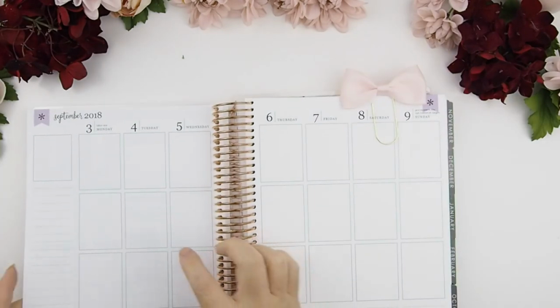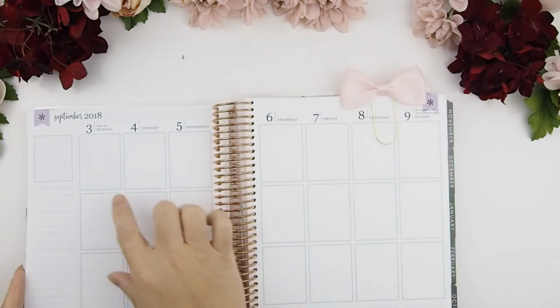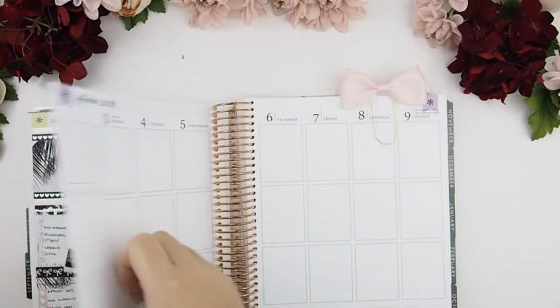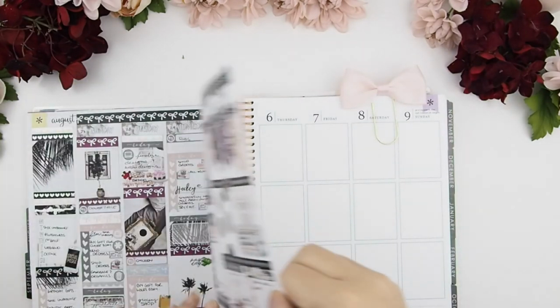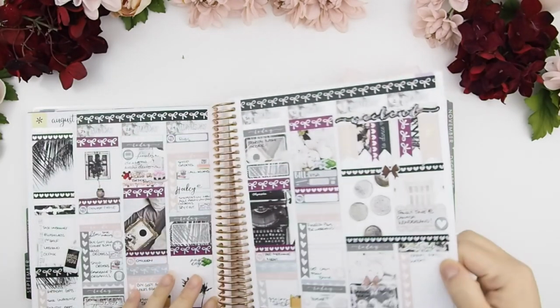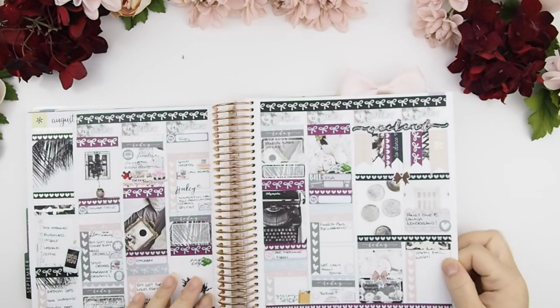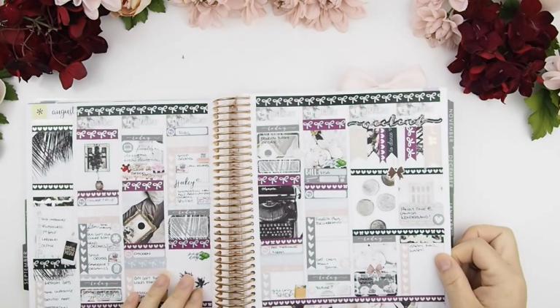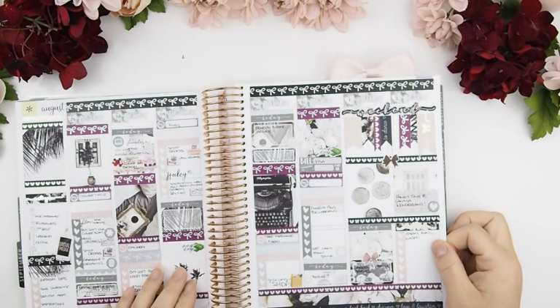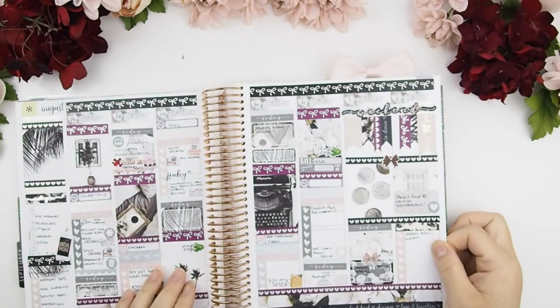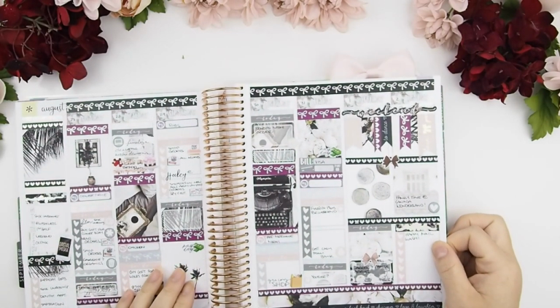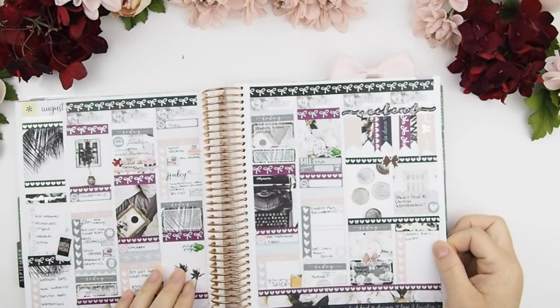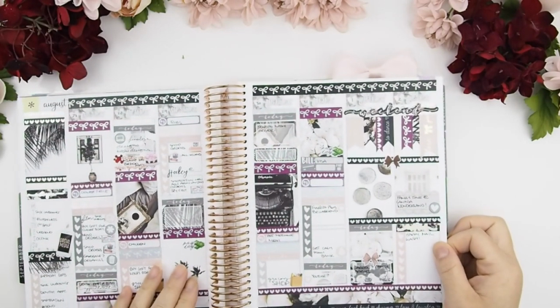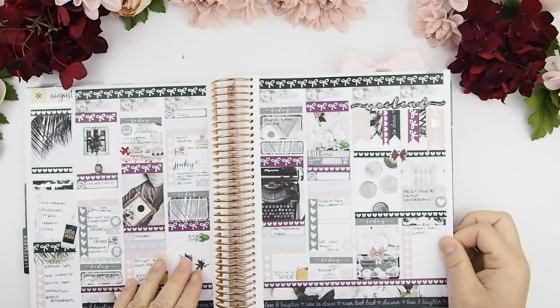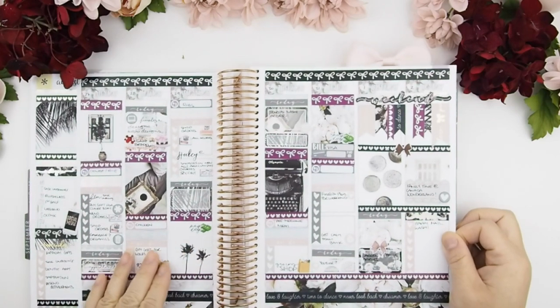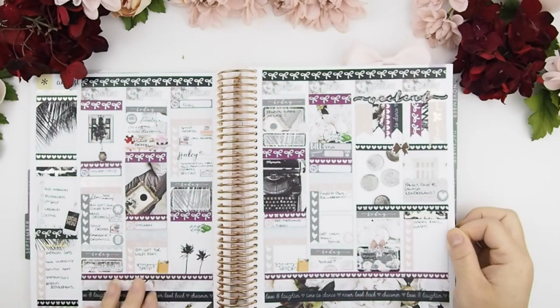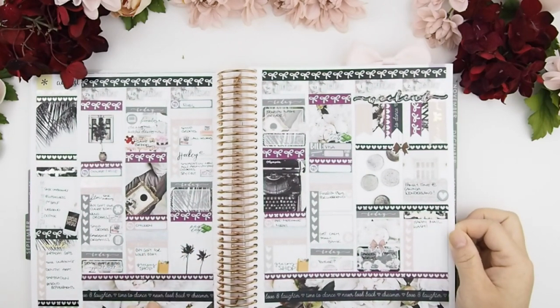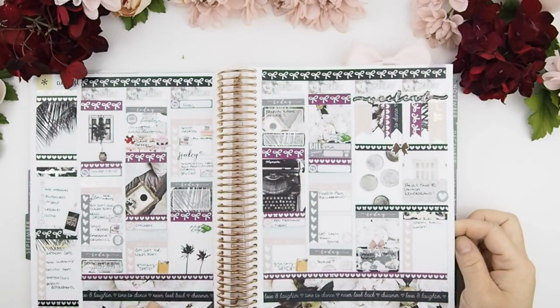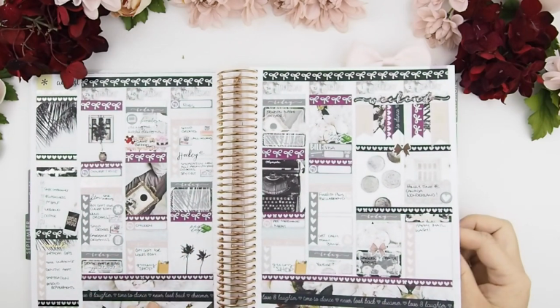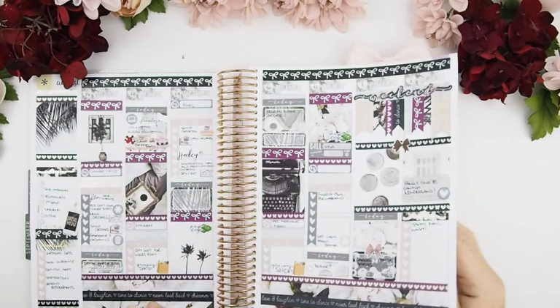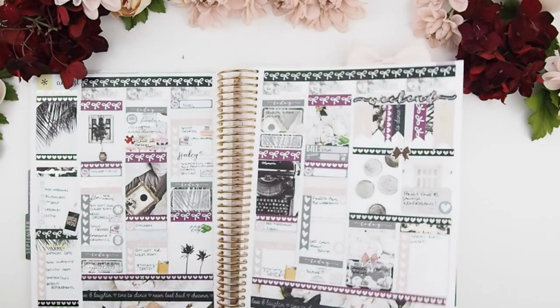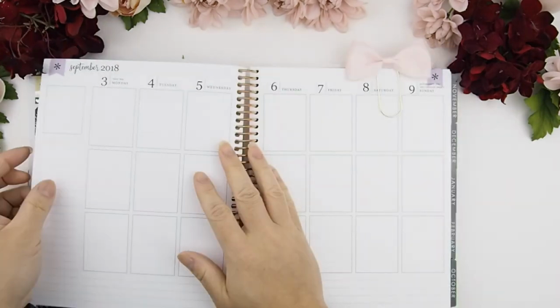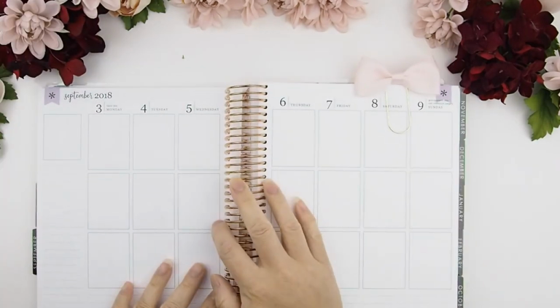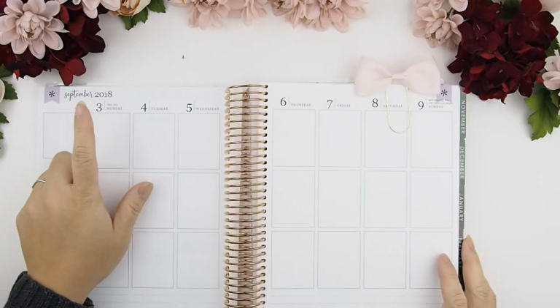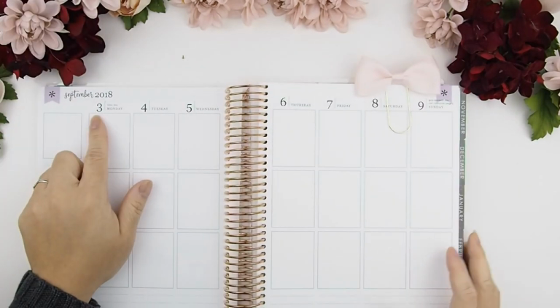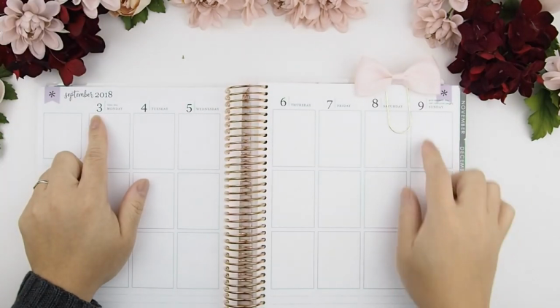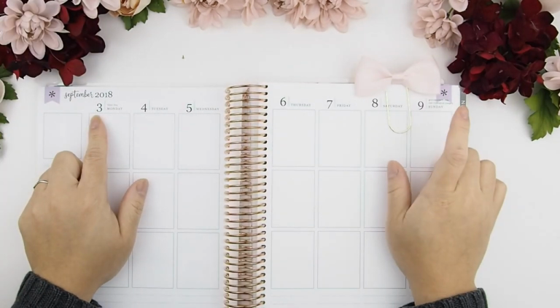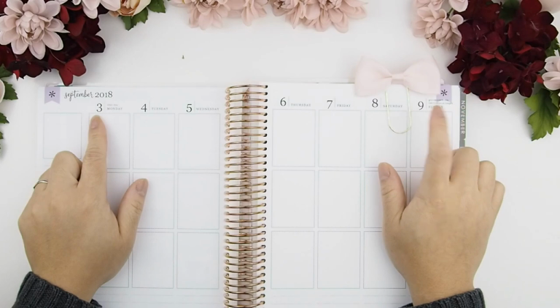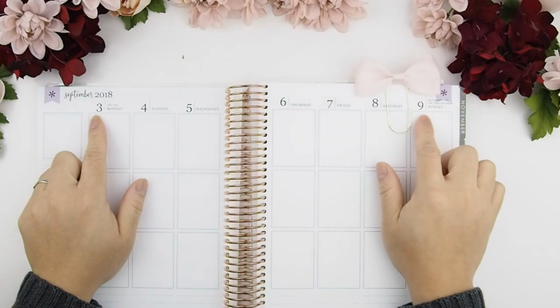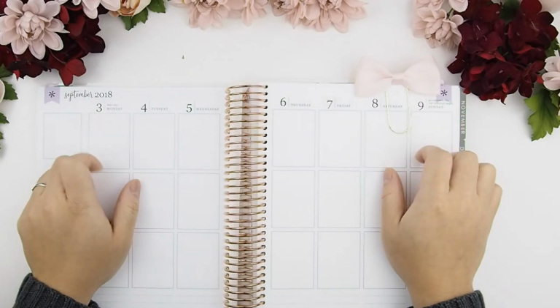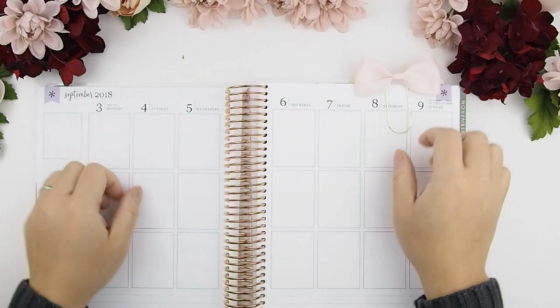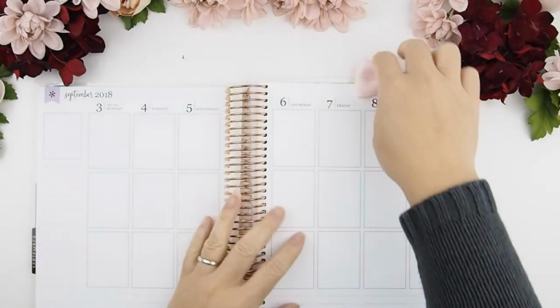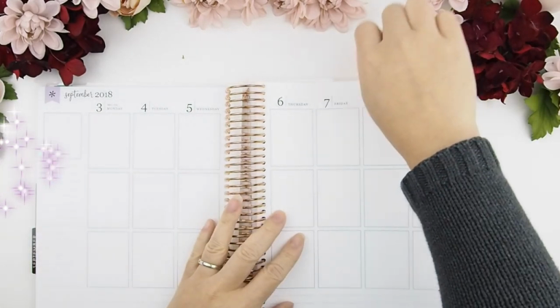Here's the look back of last week. I didn't really do a plan with me for this one — I just sat down and did it myself. This week we are planning from September 3rd to September 9th. Let's get started!